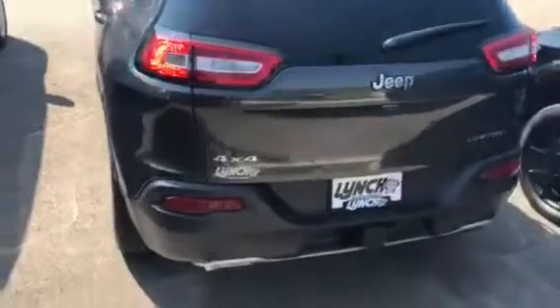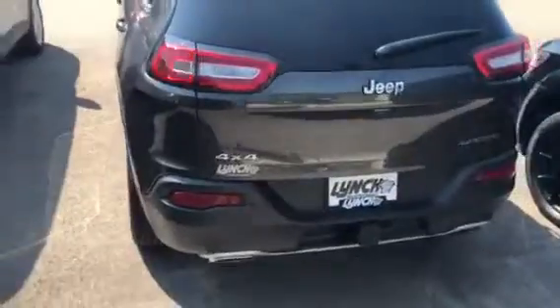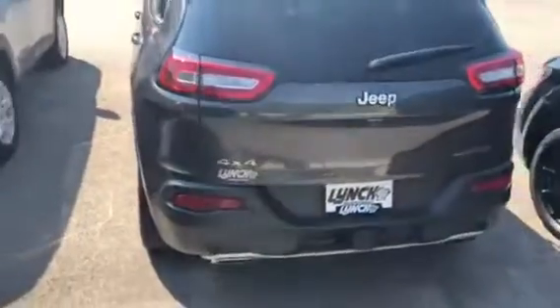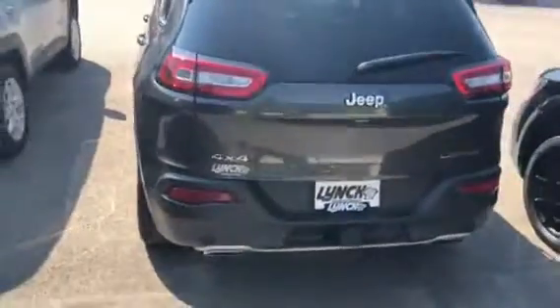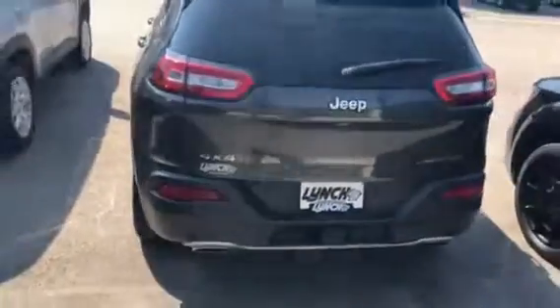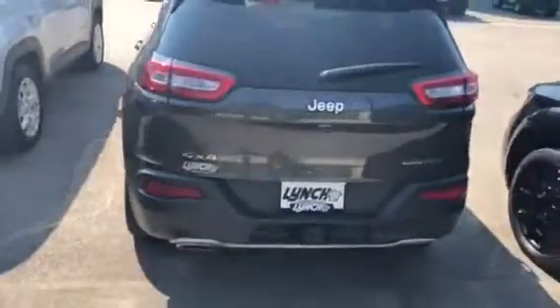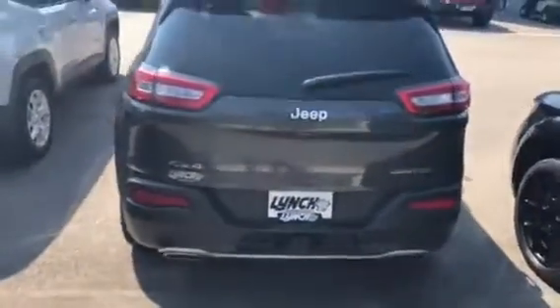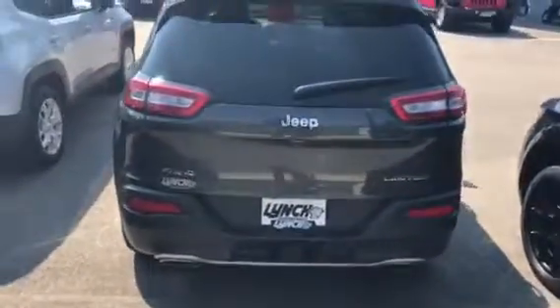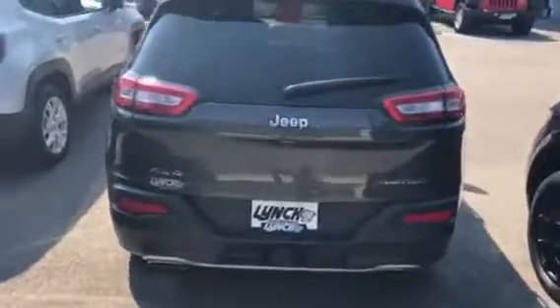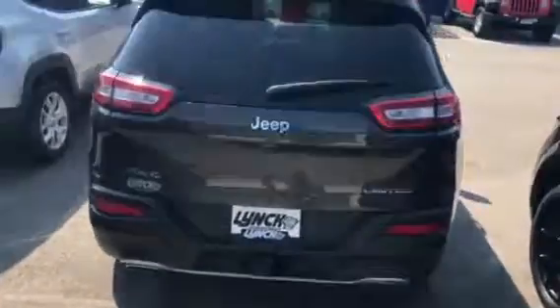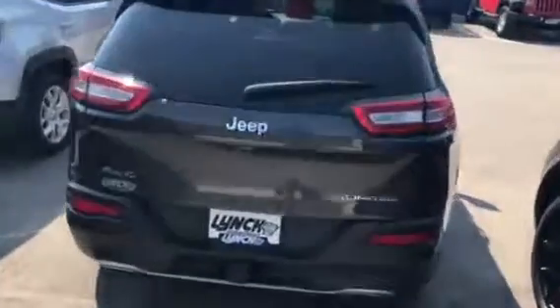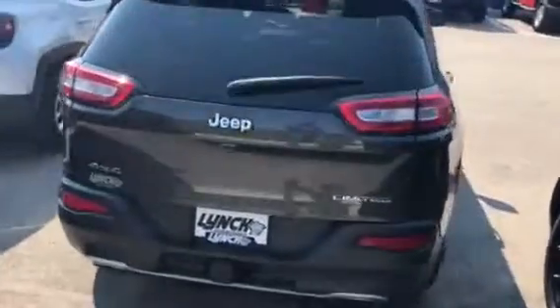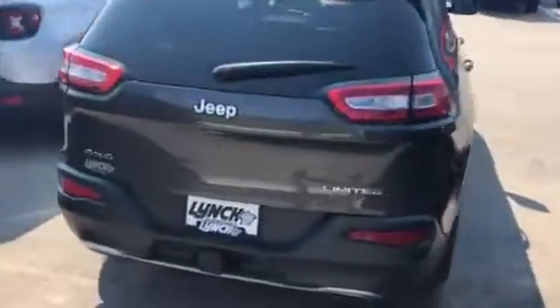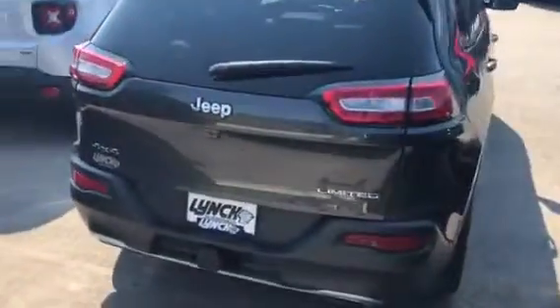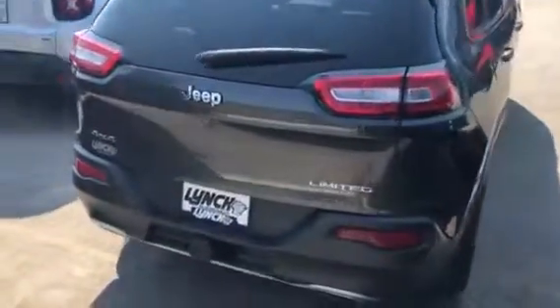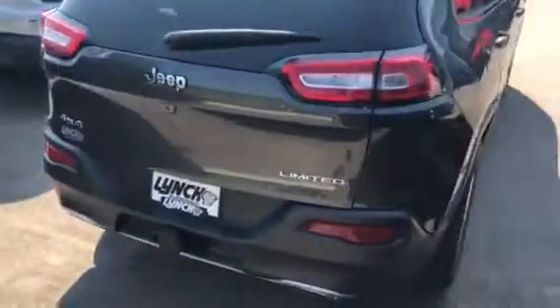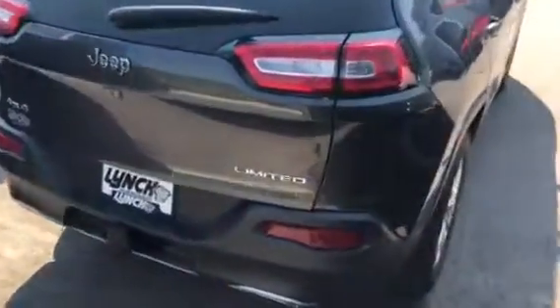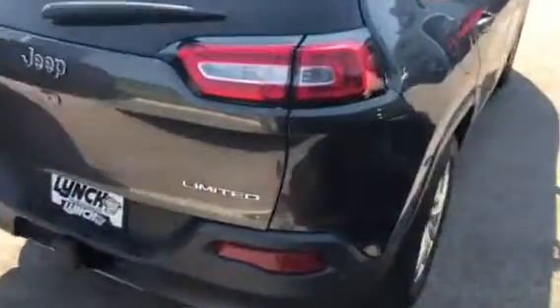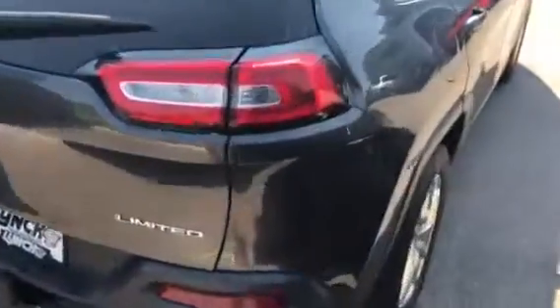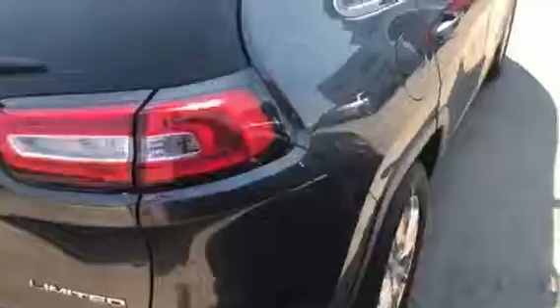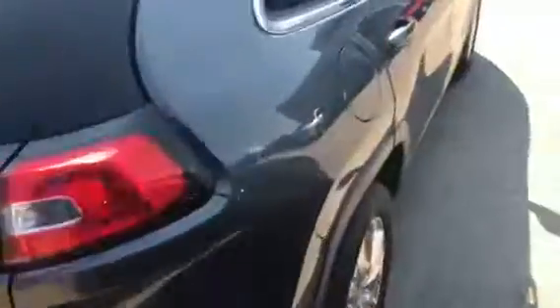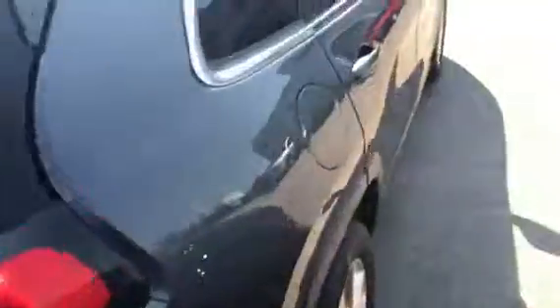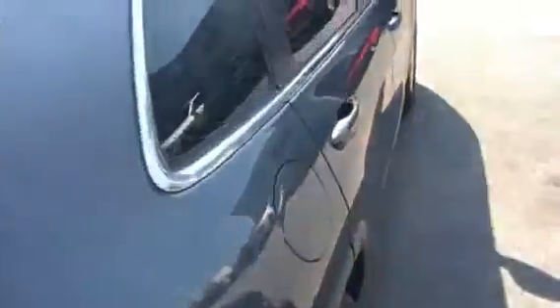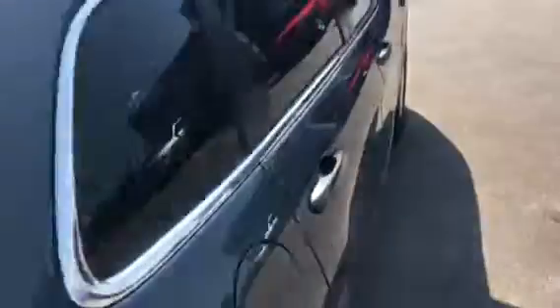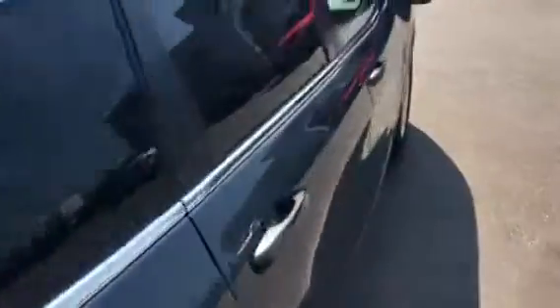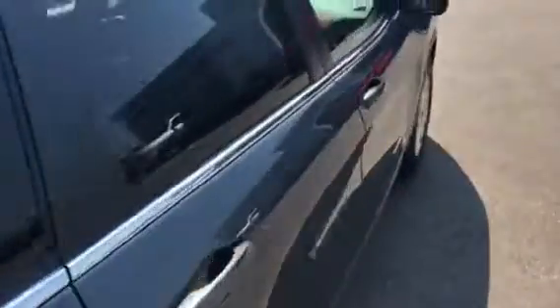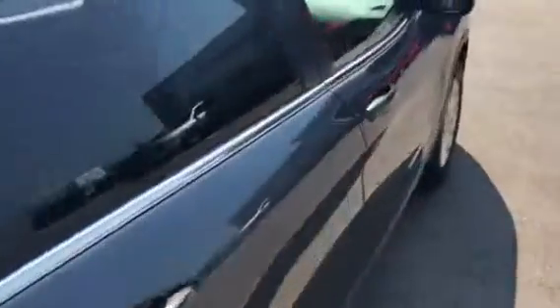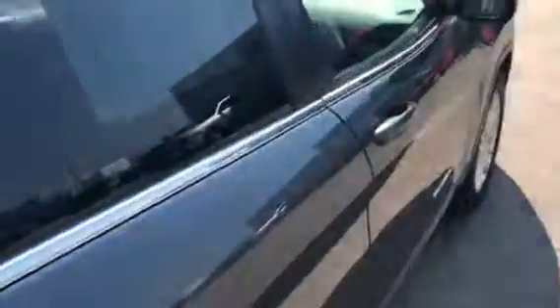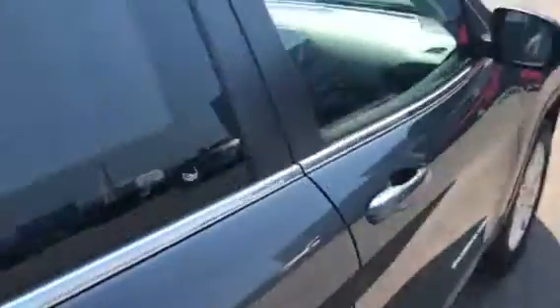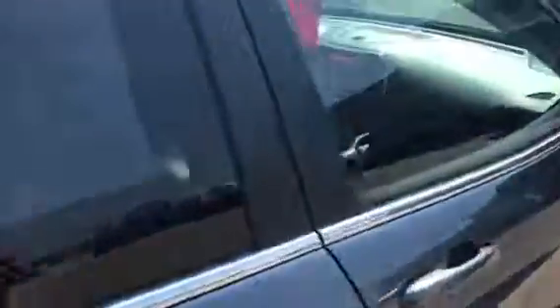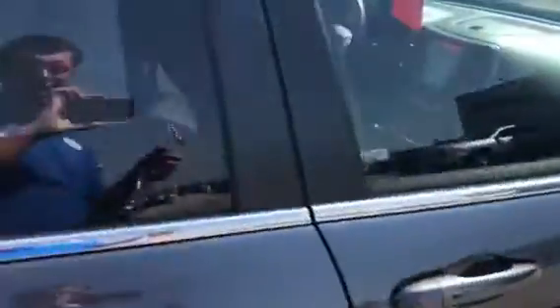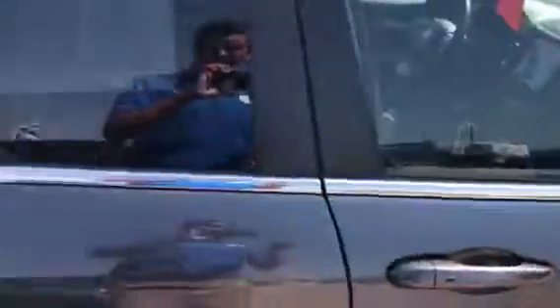We have the tow package on here. It is the four-wheel drive, backup camera. Tires are in great shape. Overall vehicle is excellent.